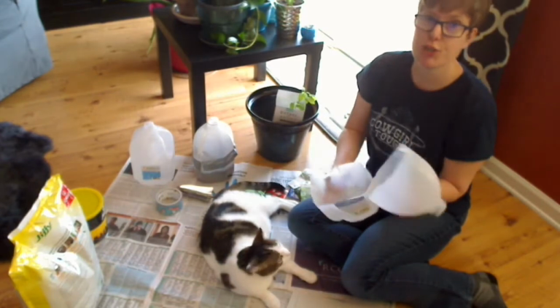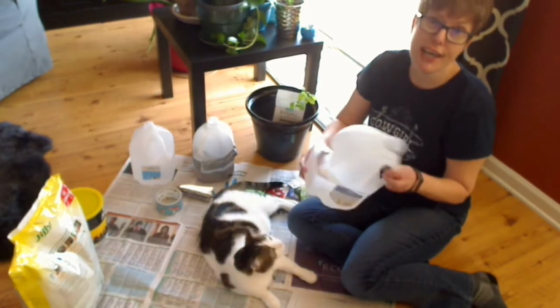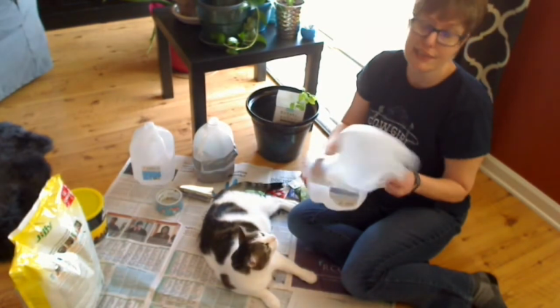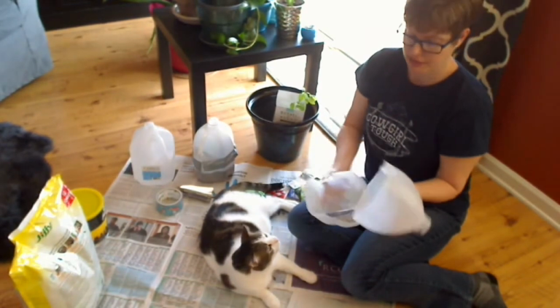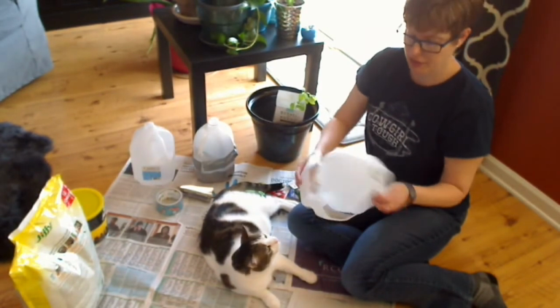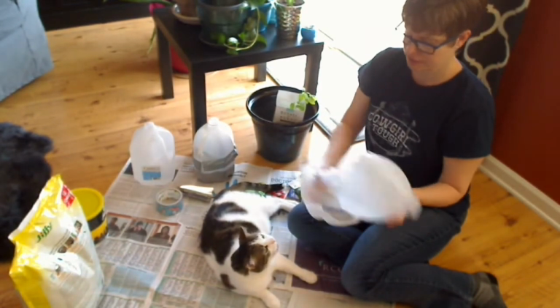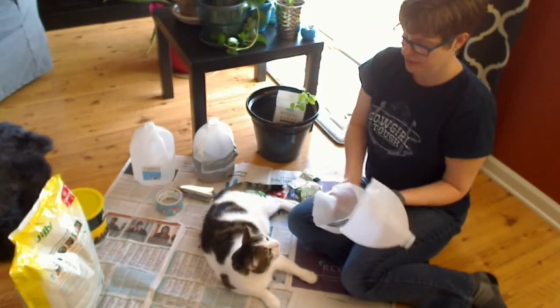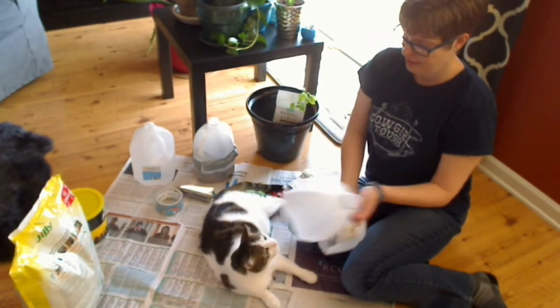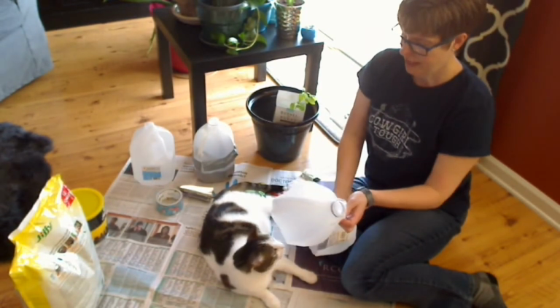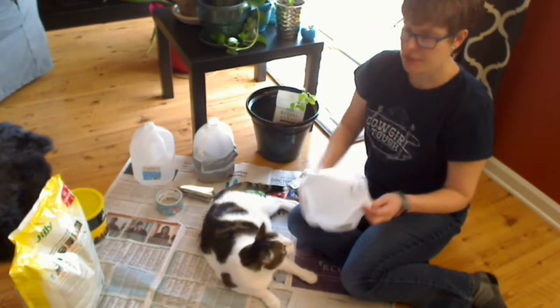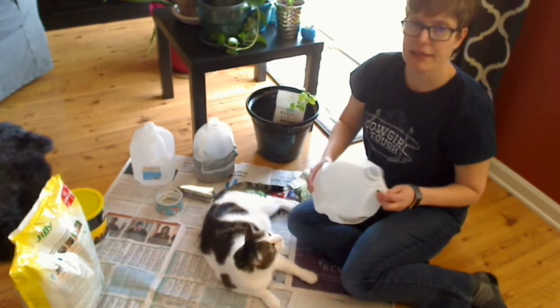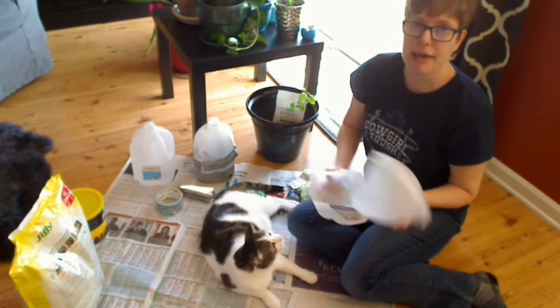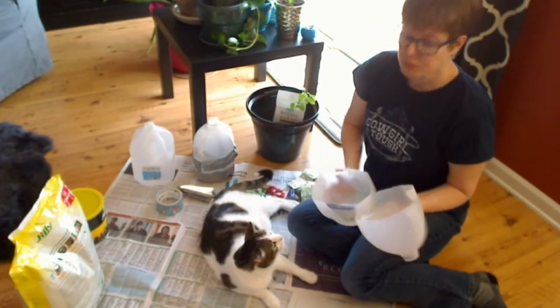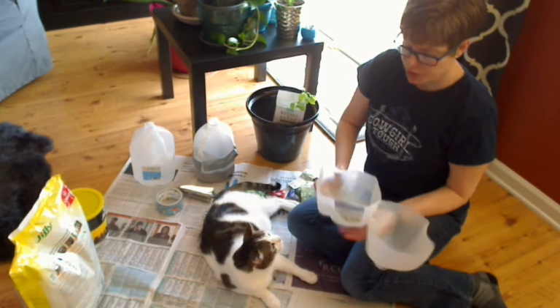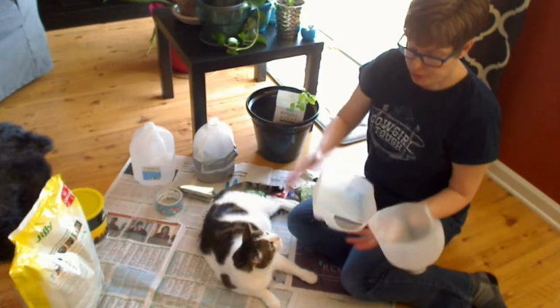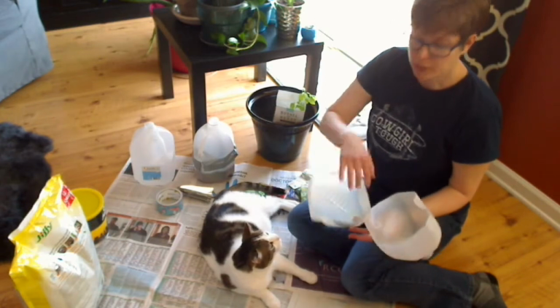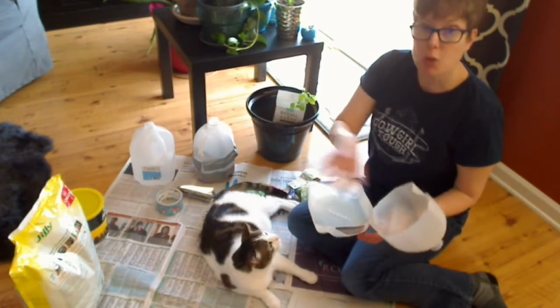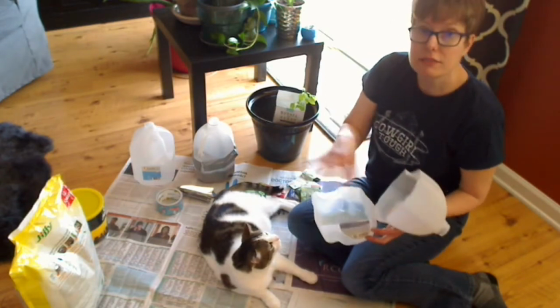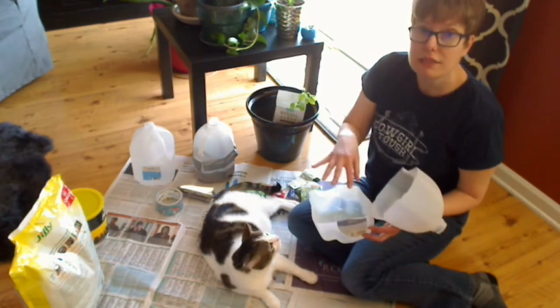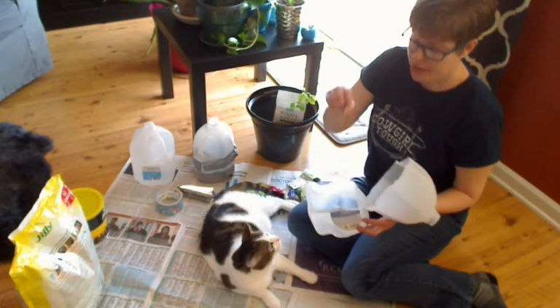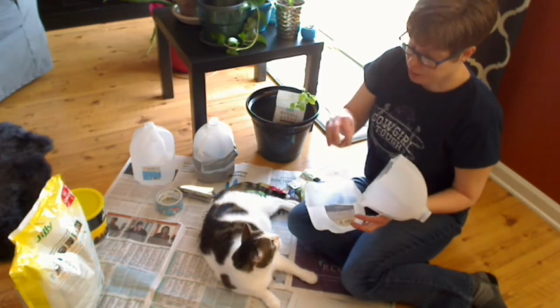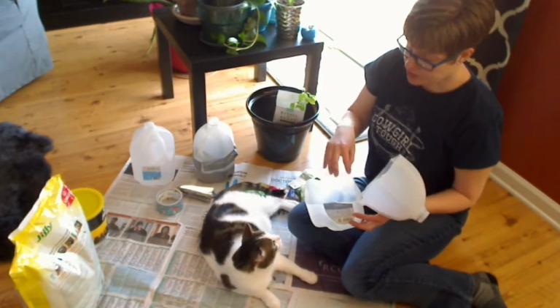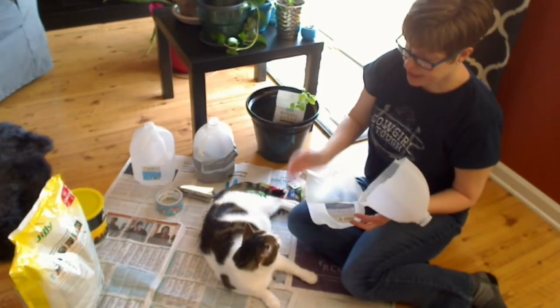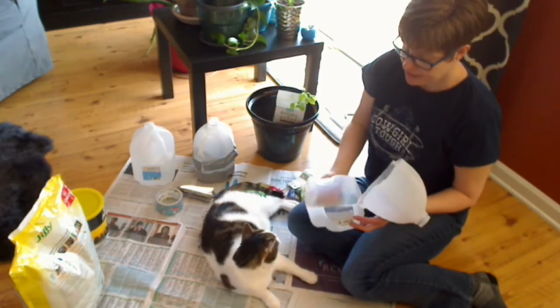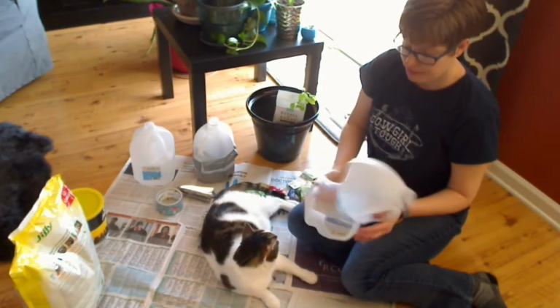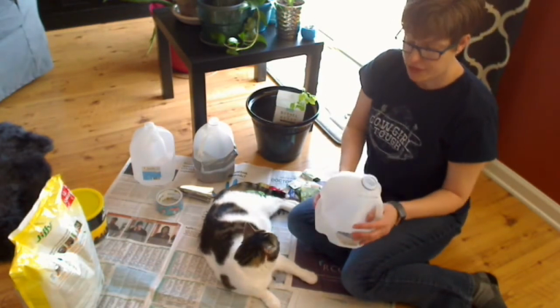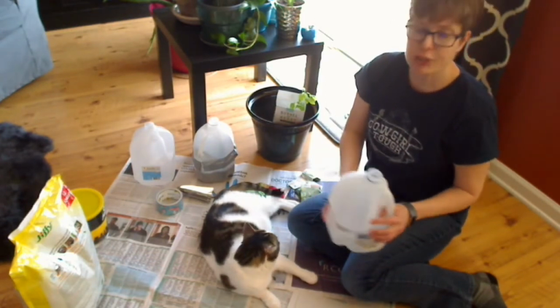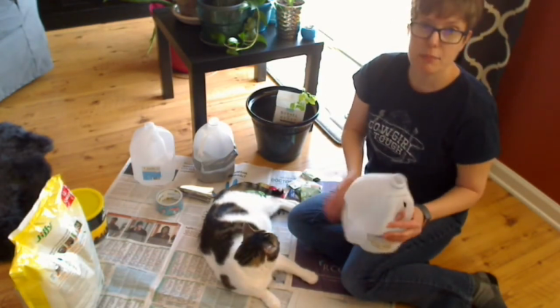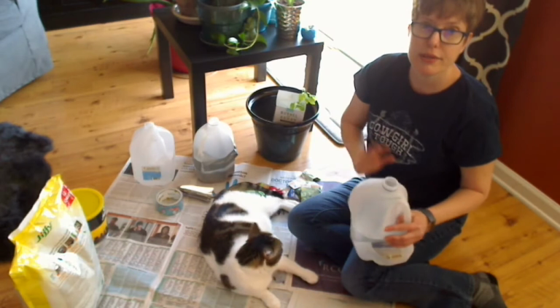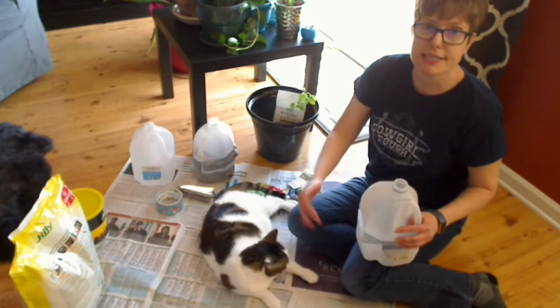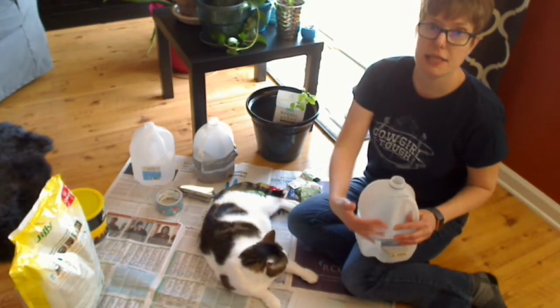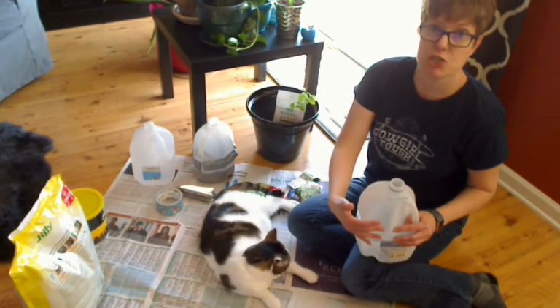So you're going to get like a little — something like that. You're going to fill the bottom with soil, then you're going to put in your seeds, then you're going to close it up, and you're going to duct tape it shut.